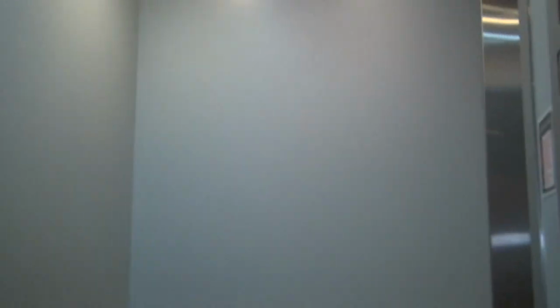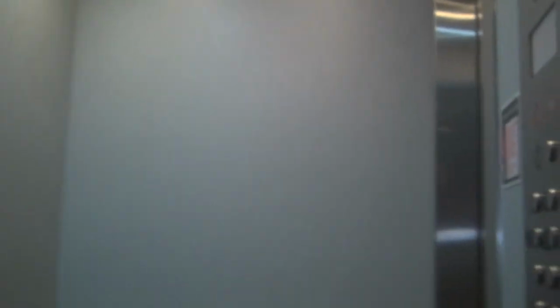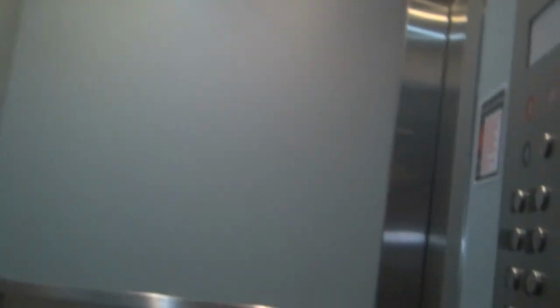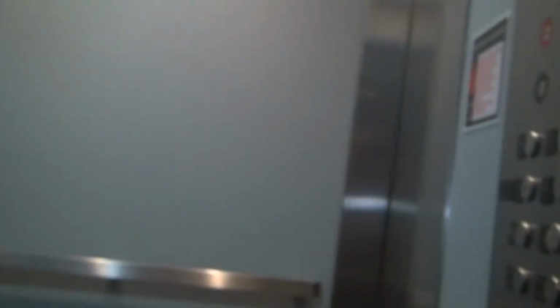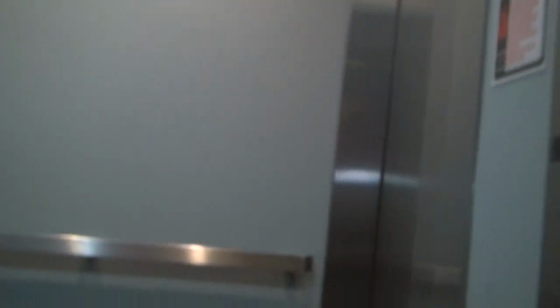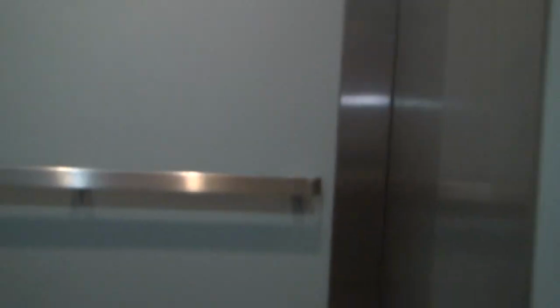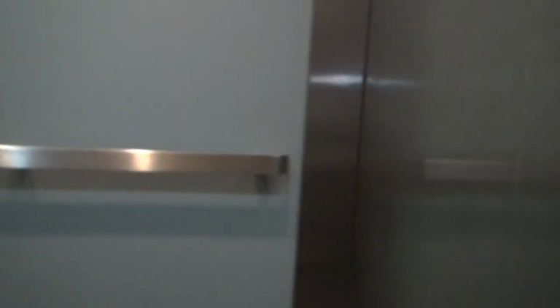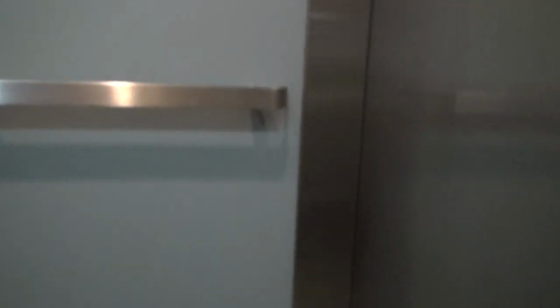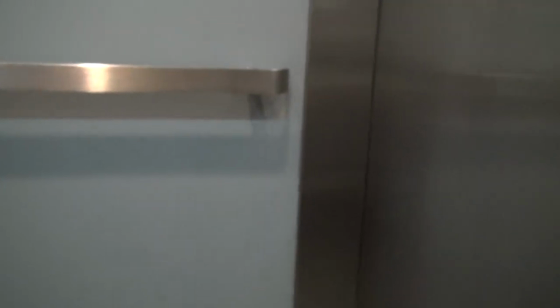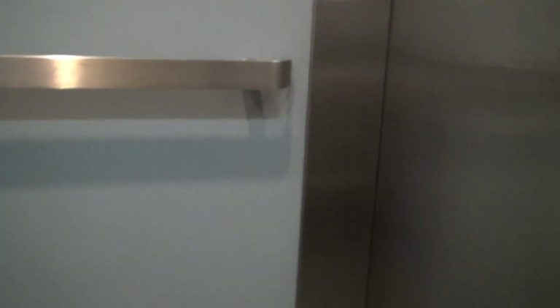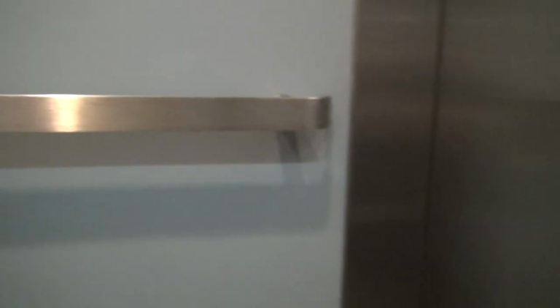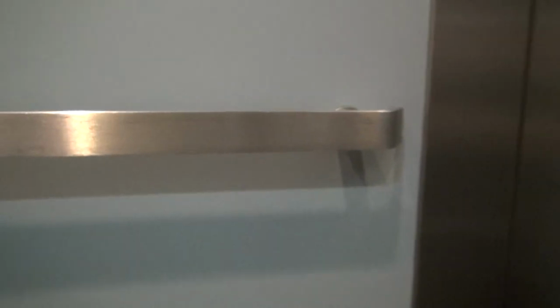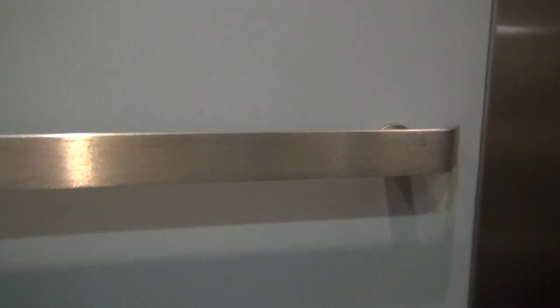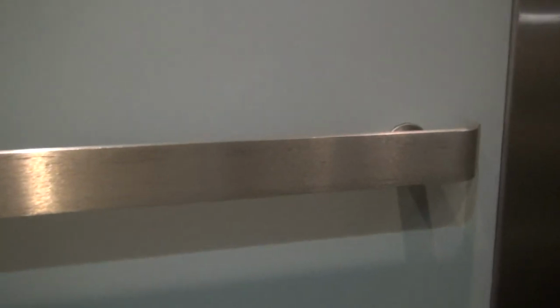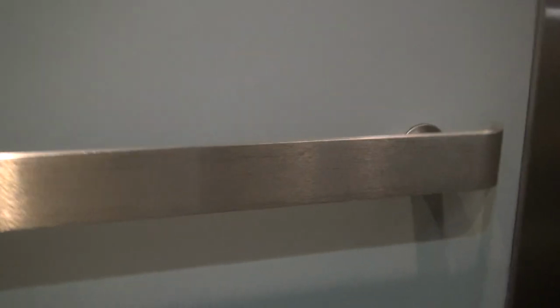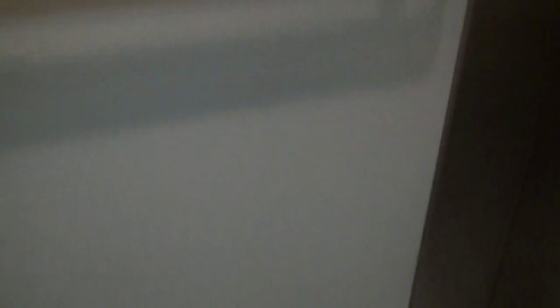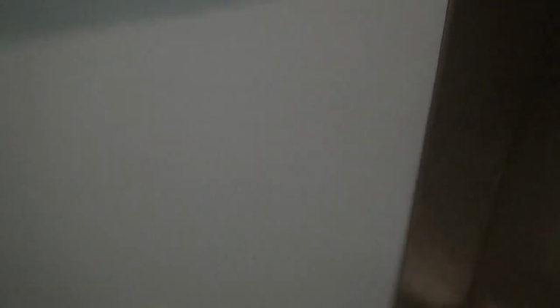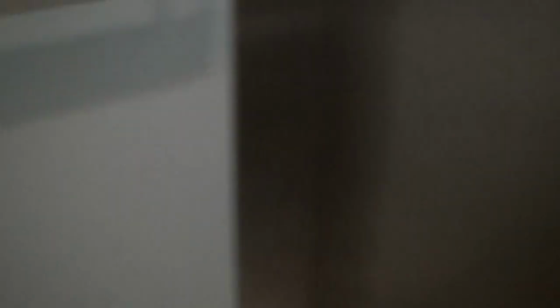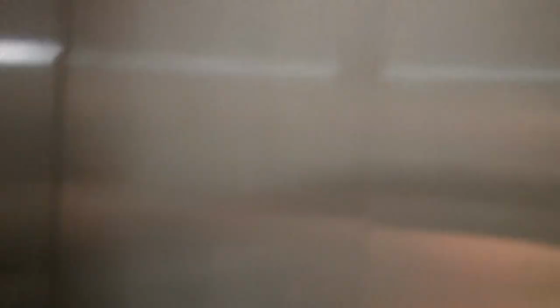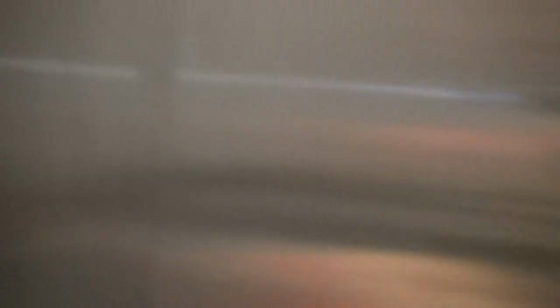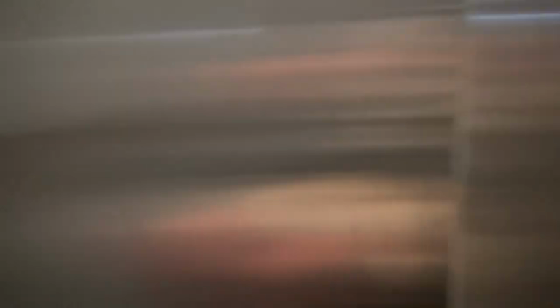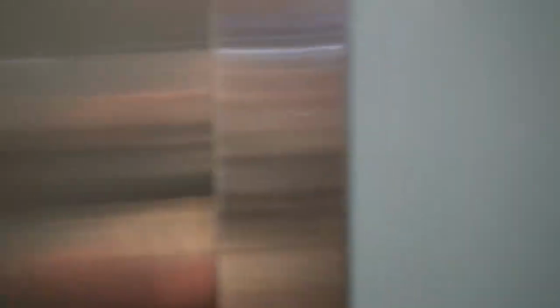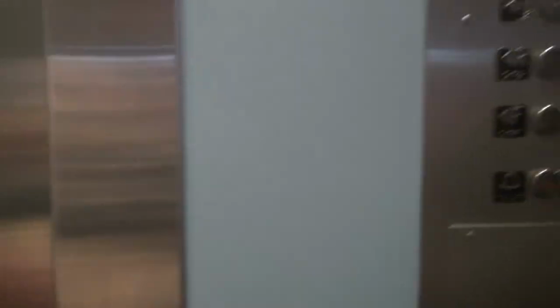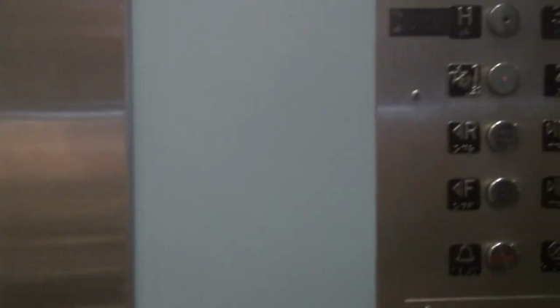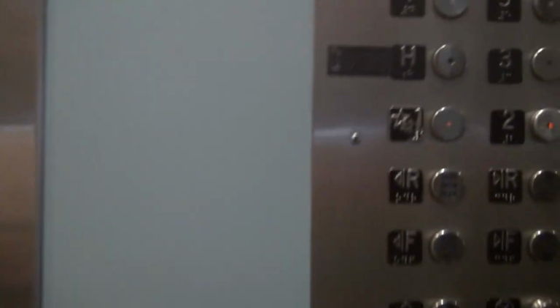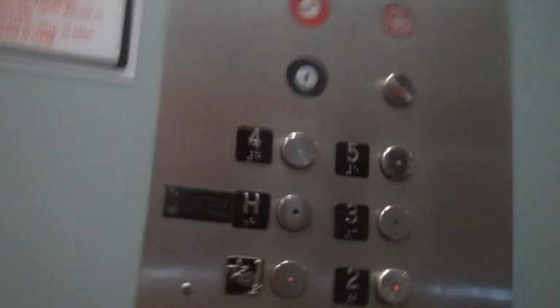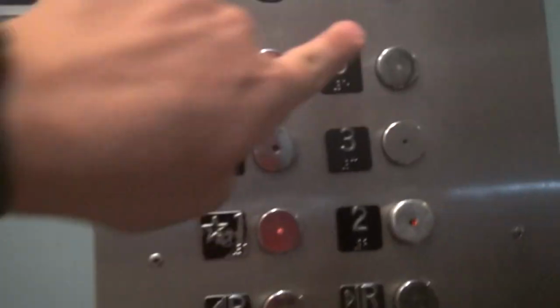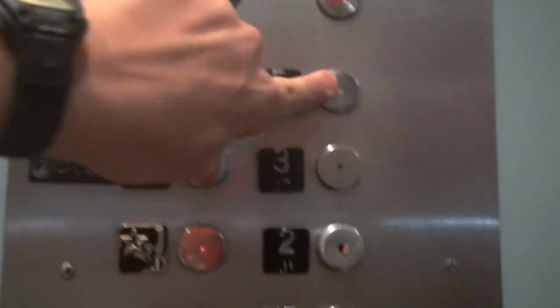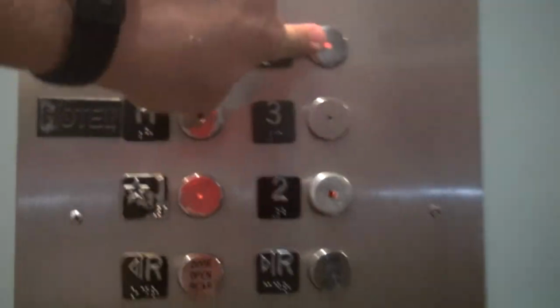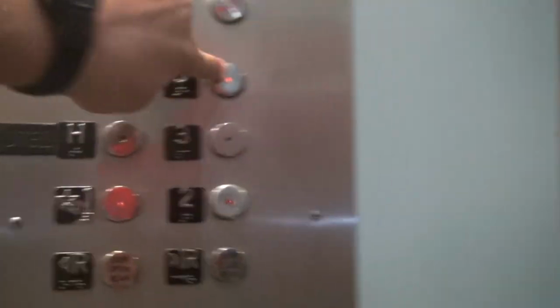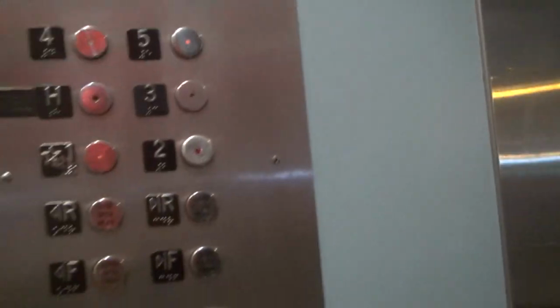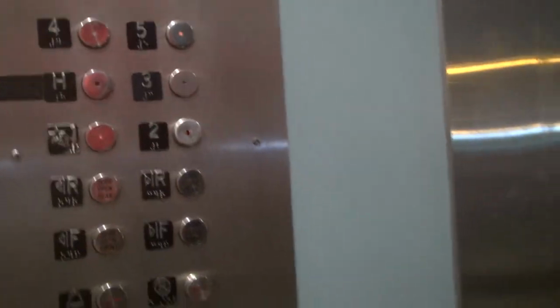Look at this — very rare L-shaped door. I've never seen this before. Let's go up five. The door opens on the side and the front.